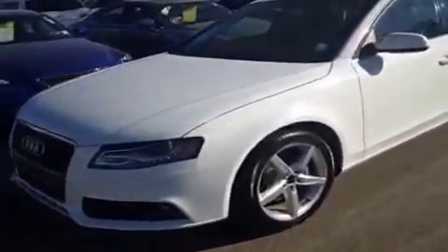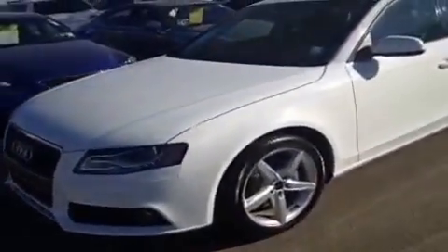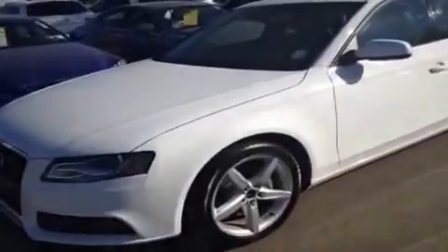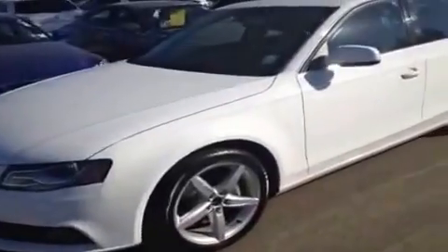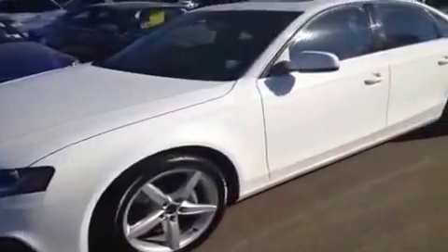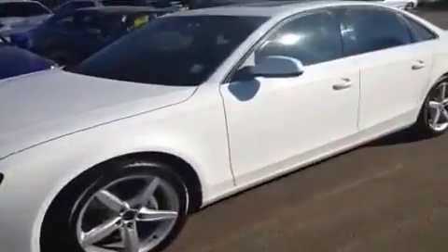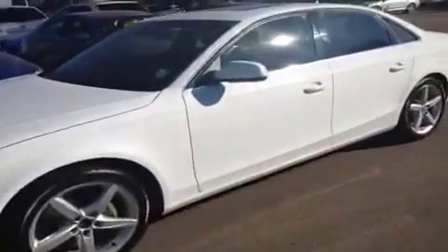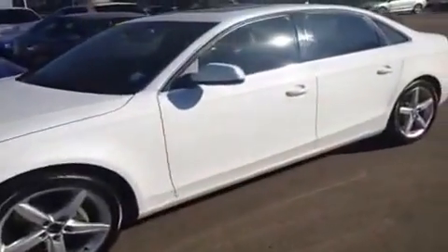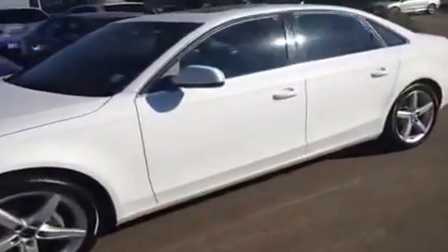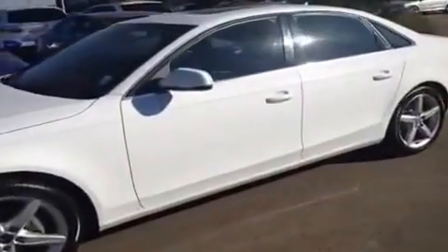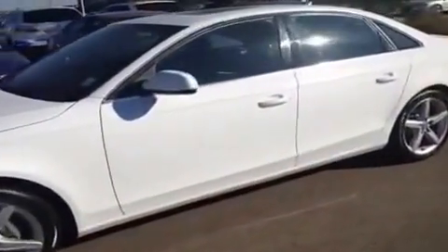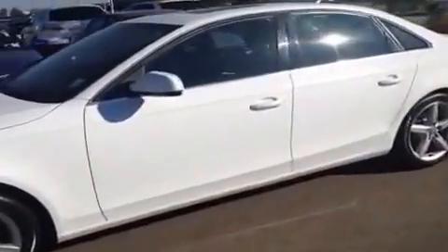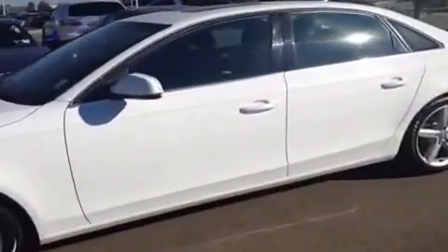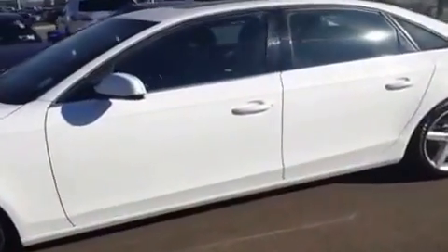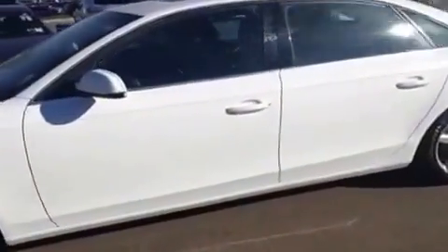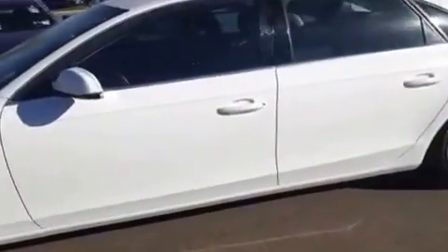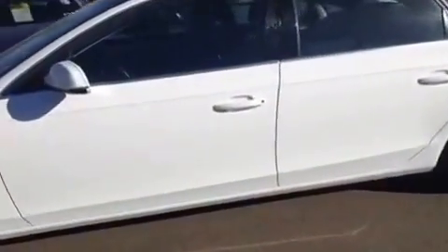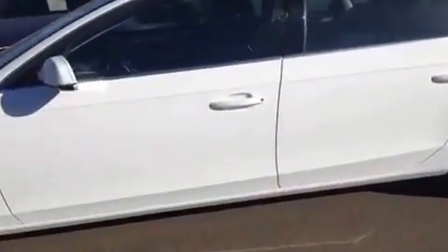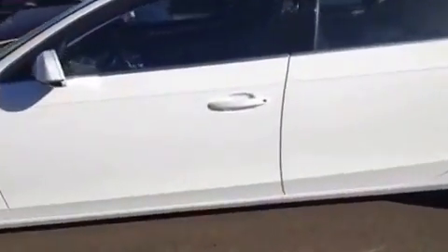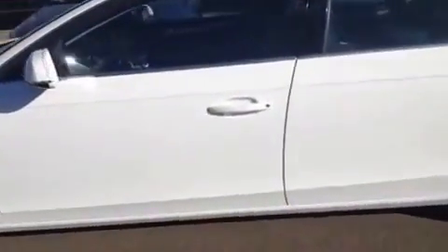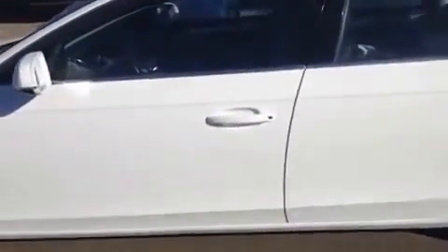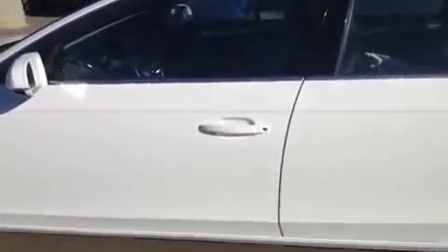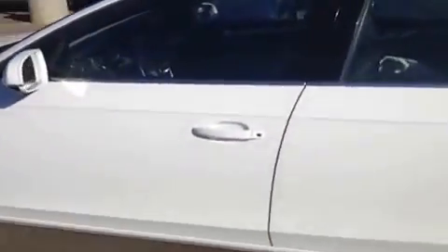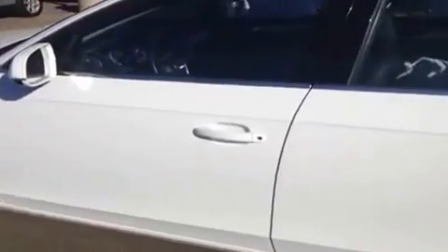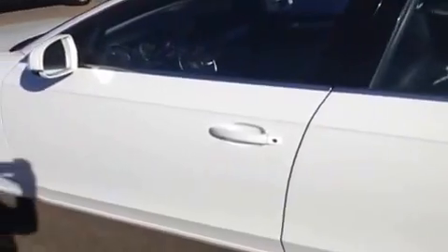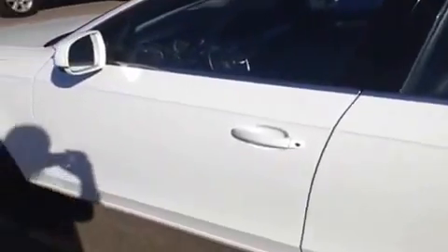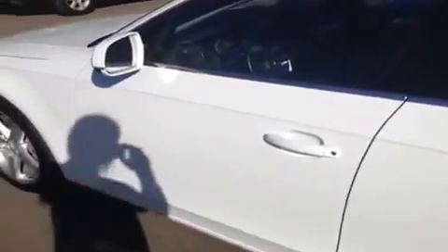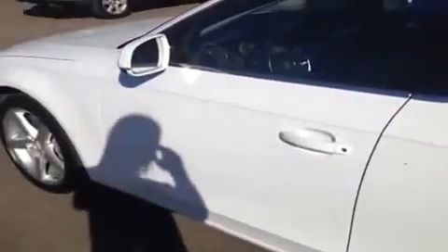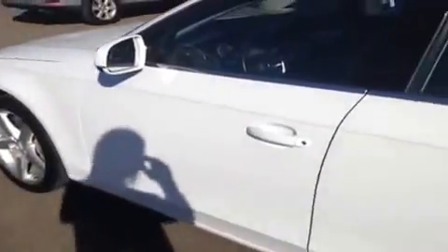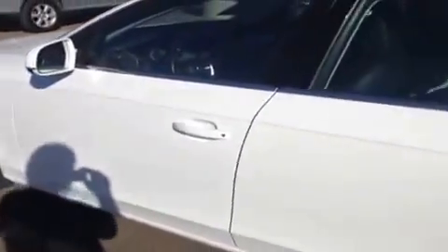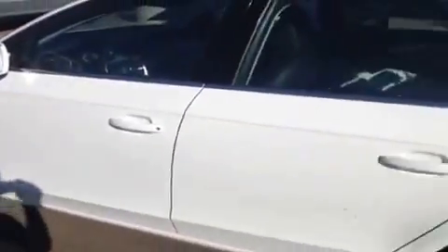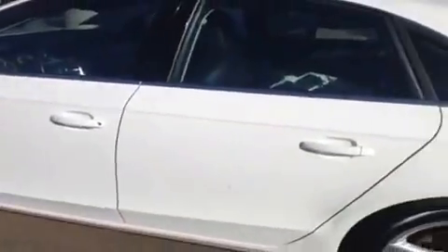We have keyless entry and remote trunk release. Everything is in excellent condition here.